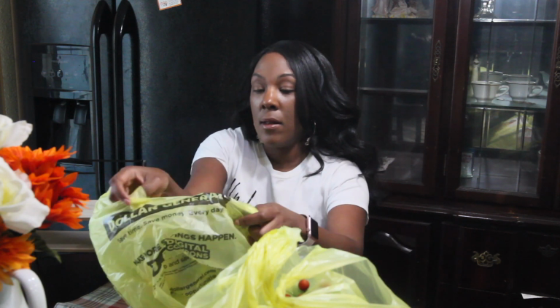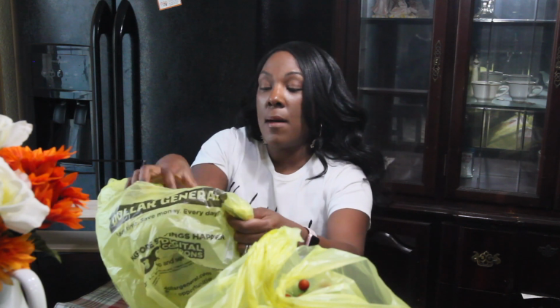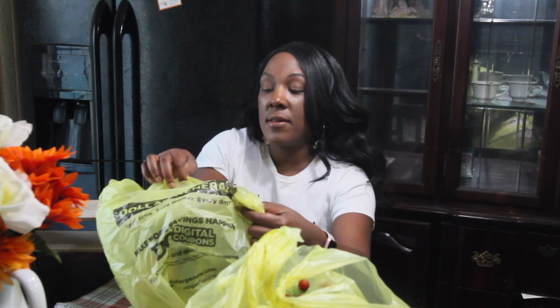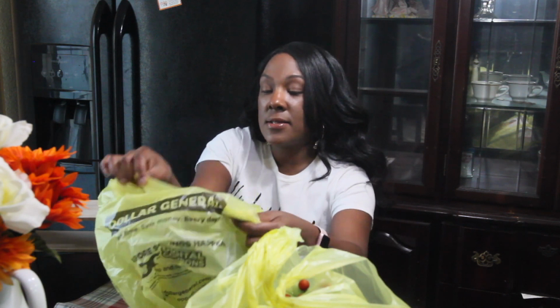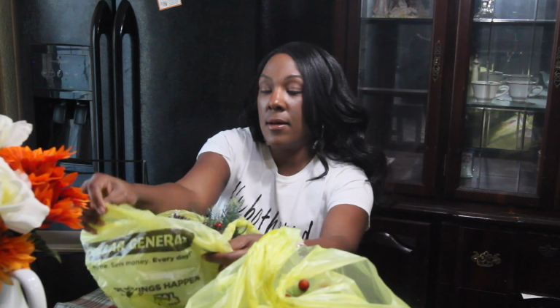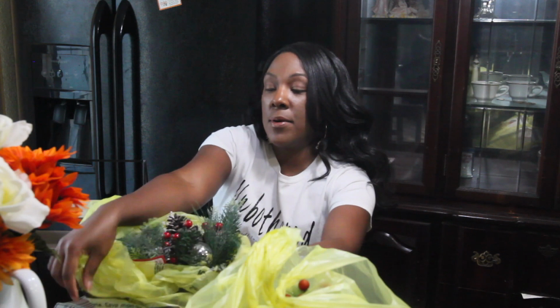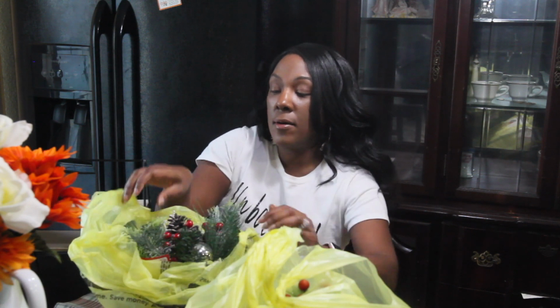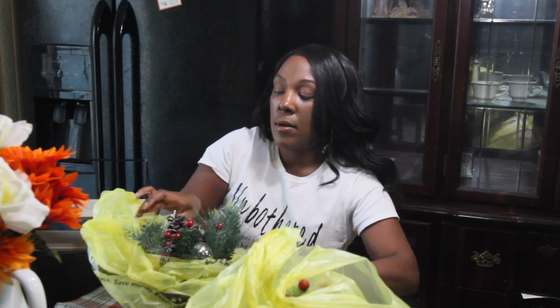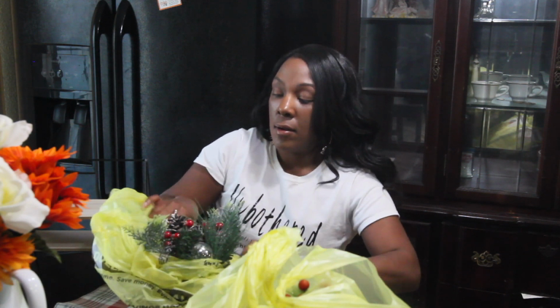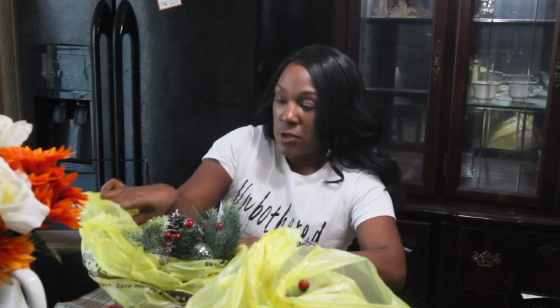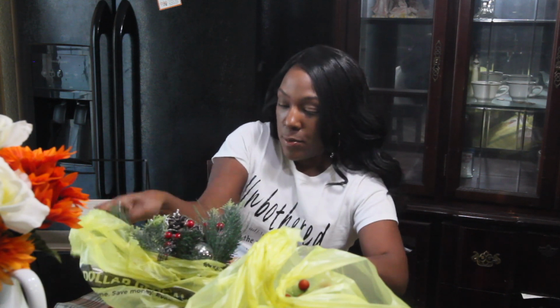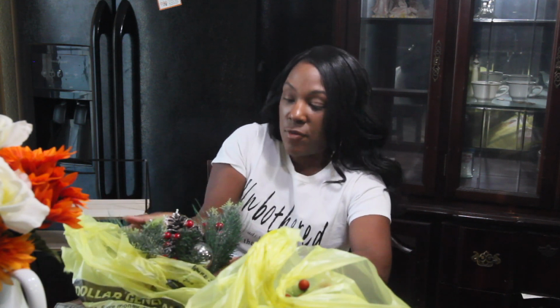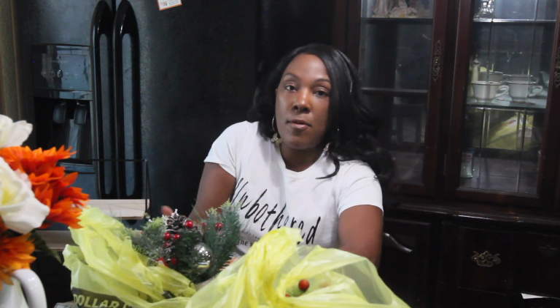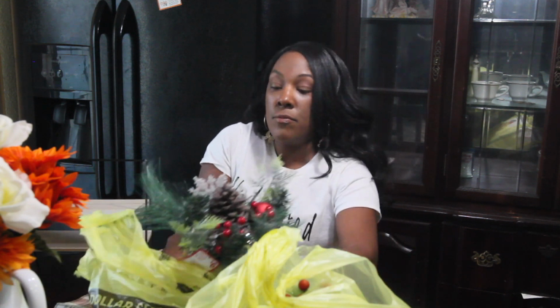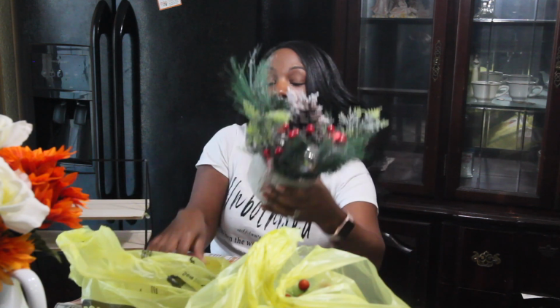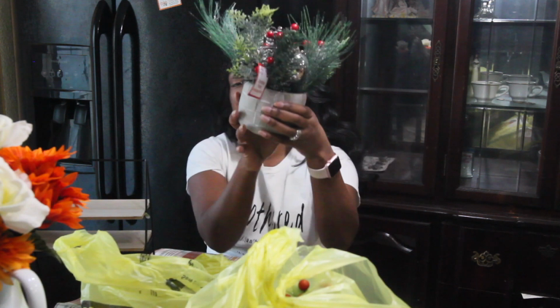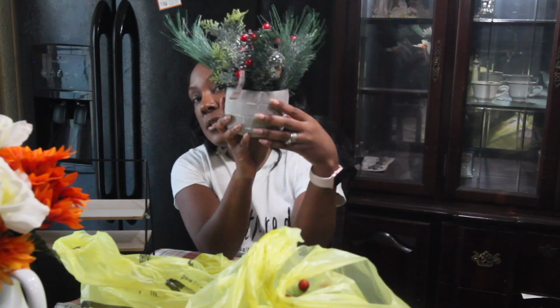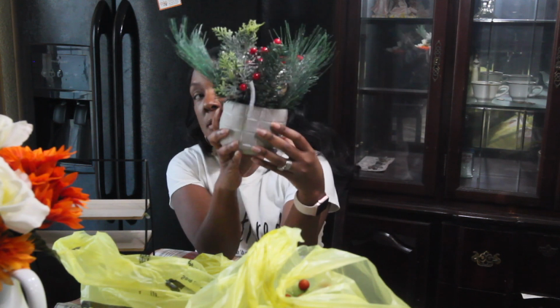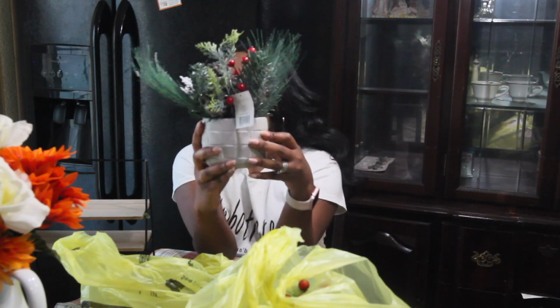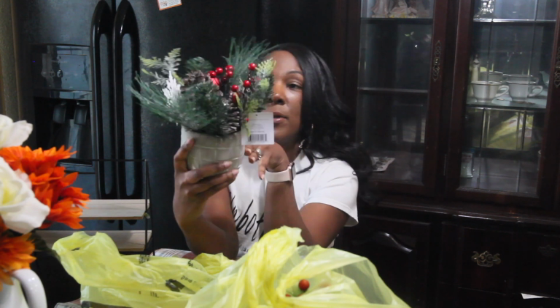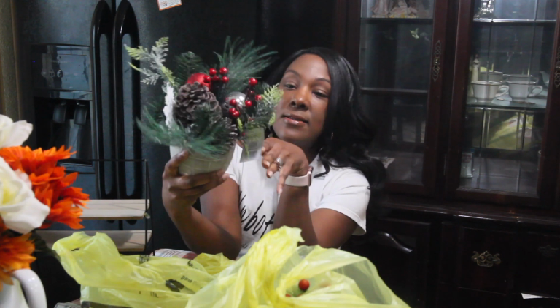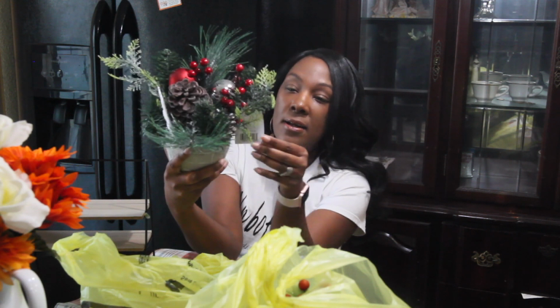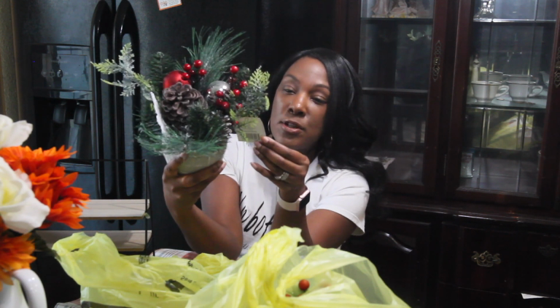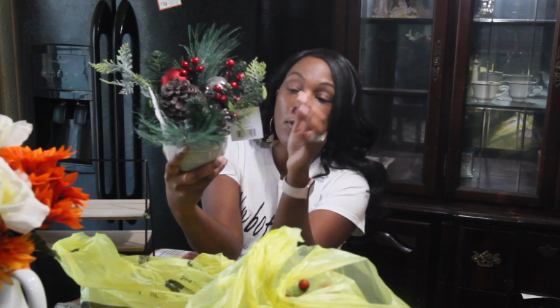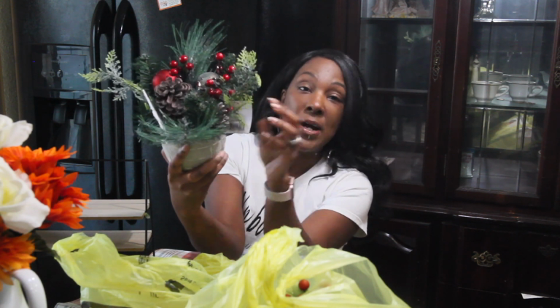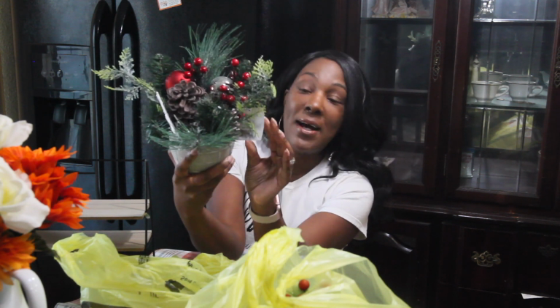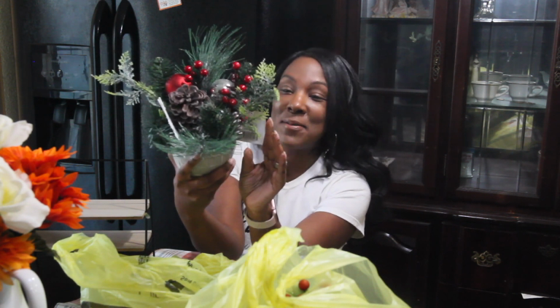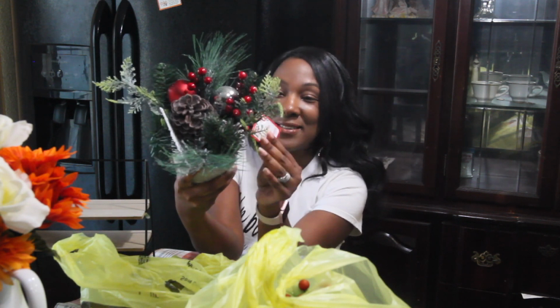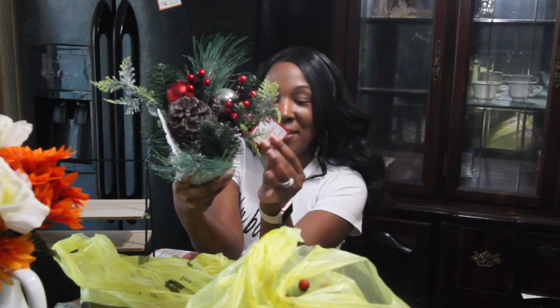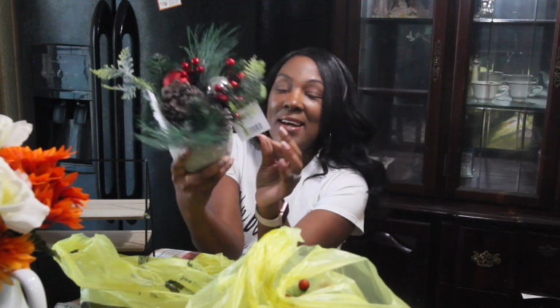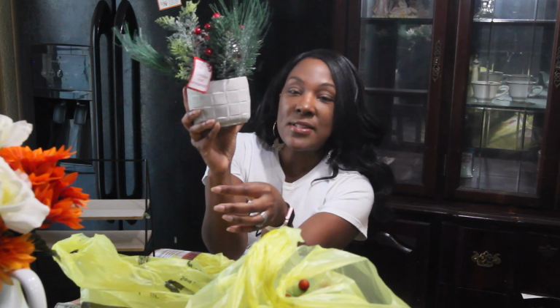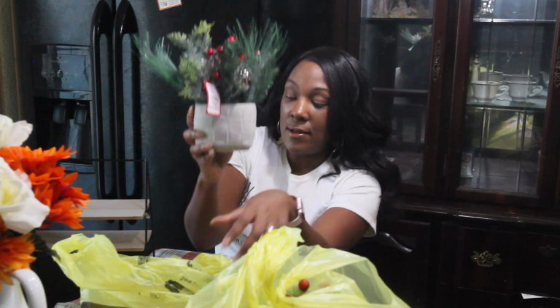I picked this up for my bedroom — it's a little Christmas floral arrangement. I looked up what it's called. This was six dollars.